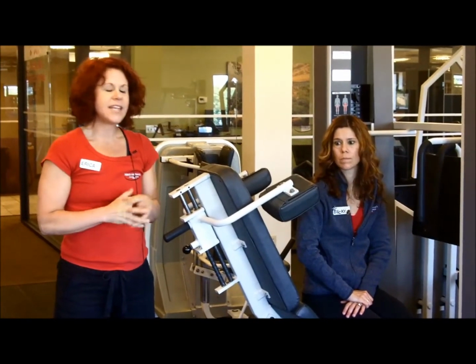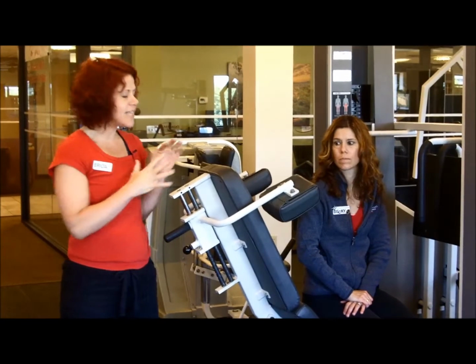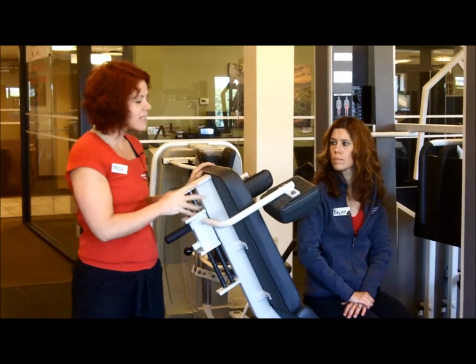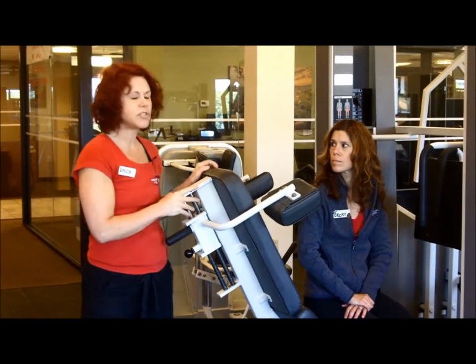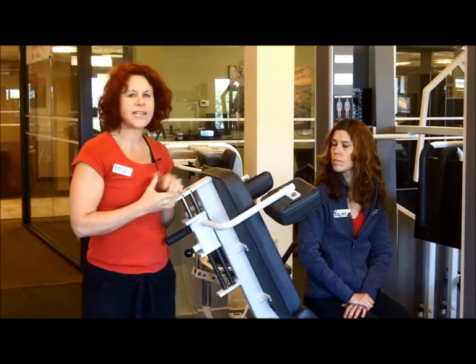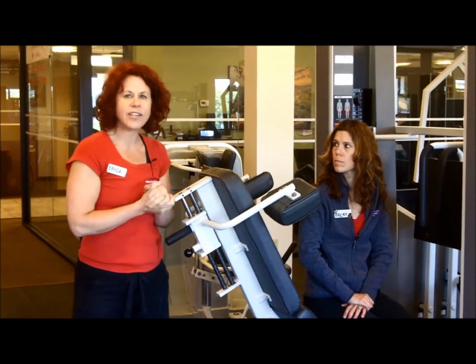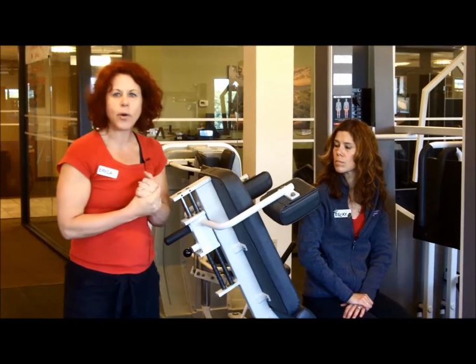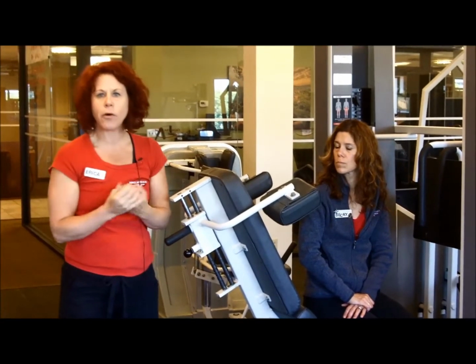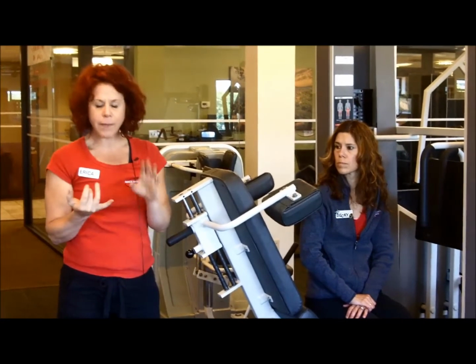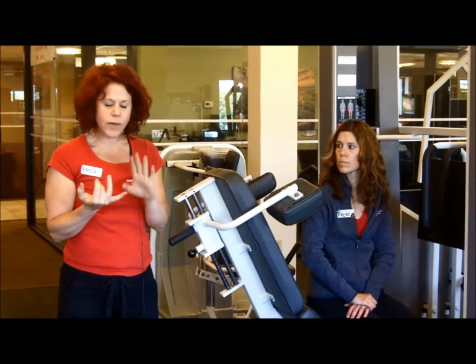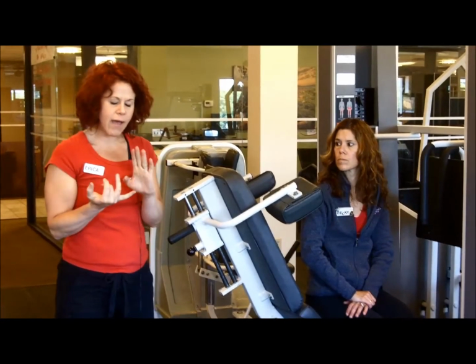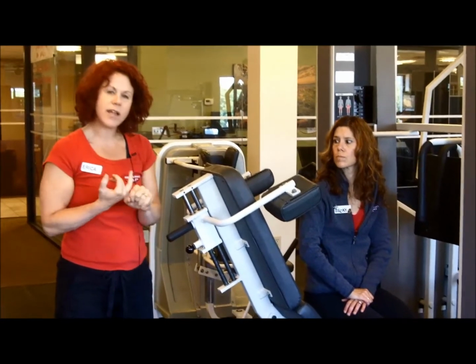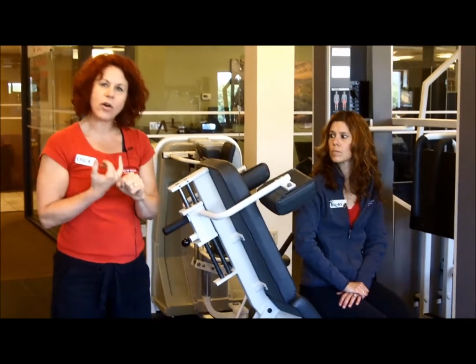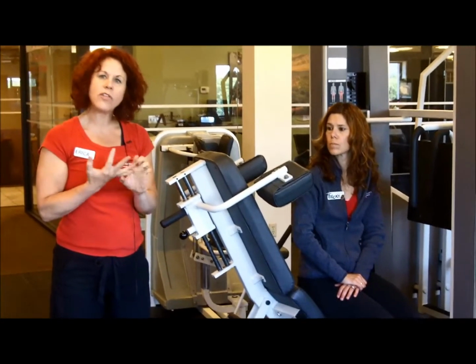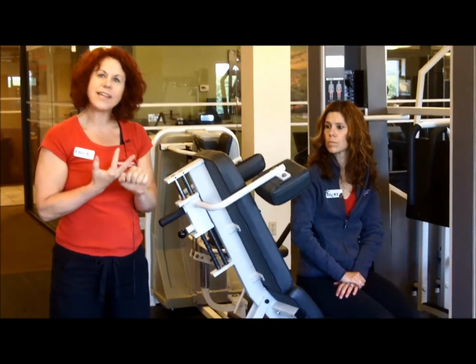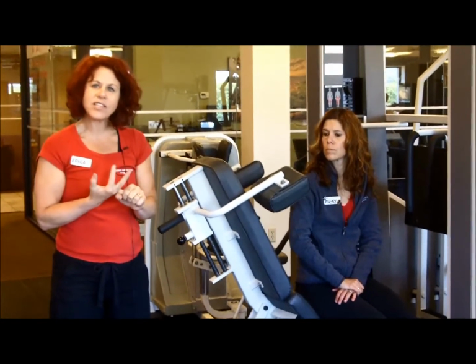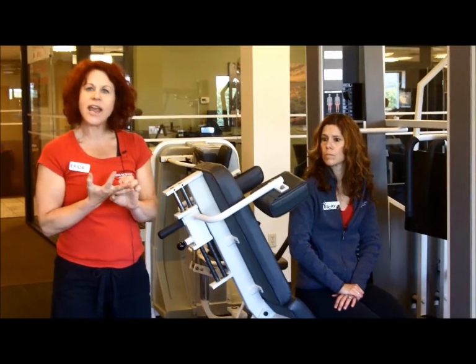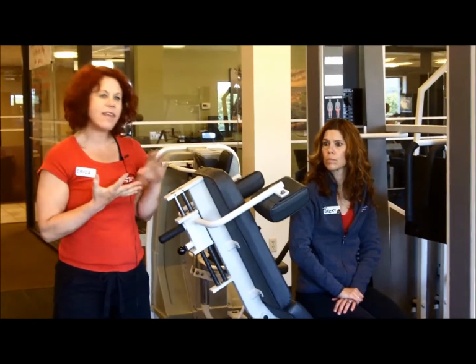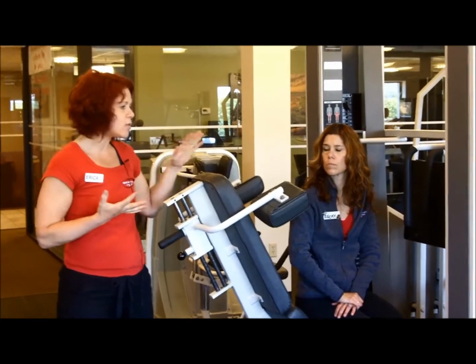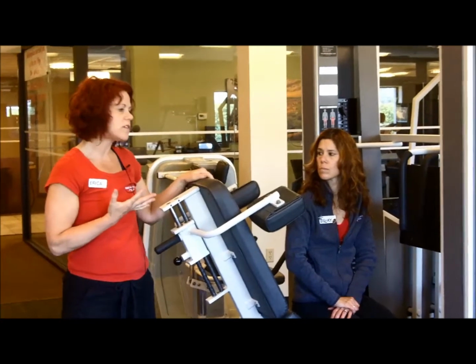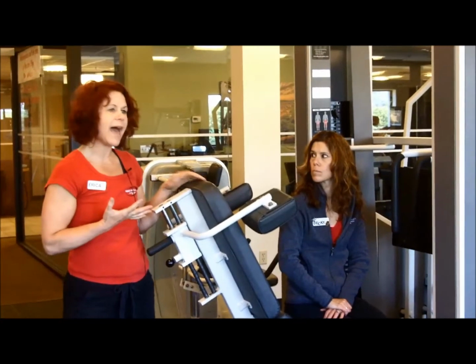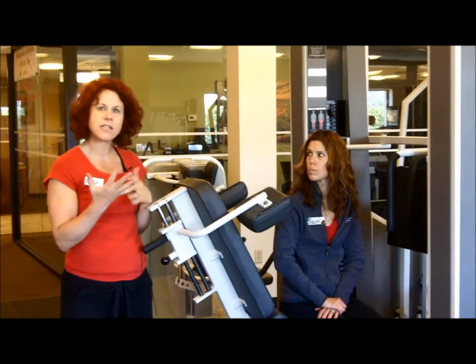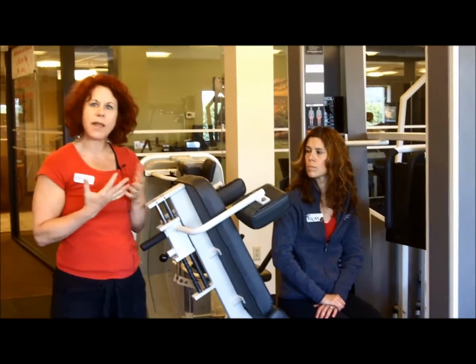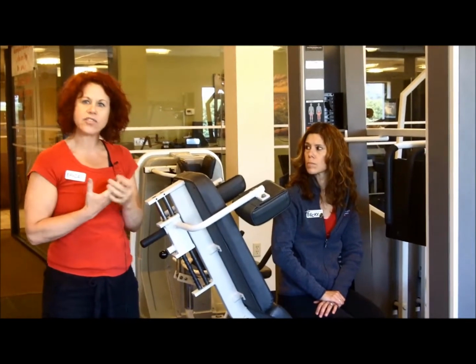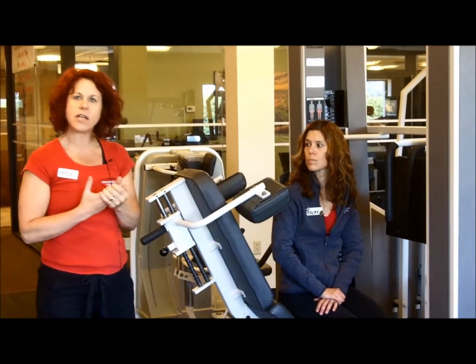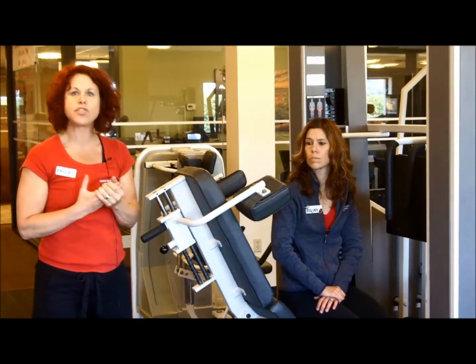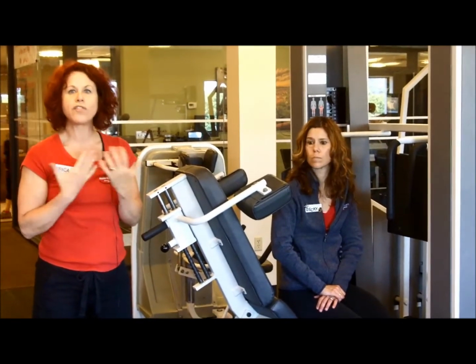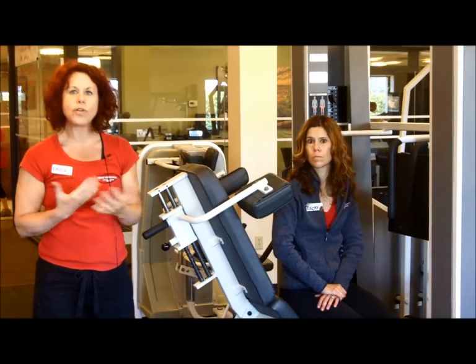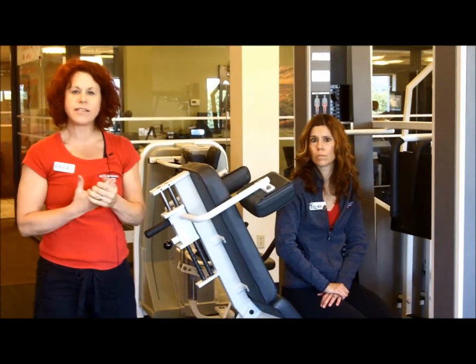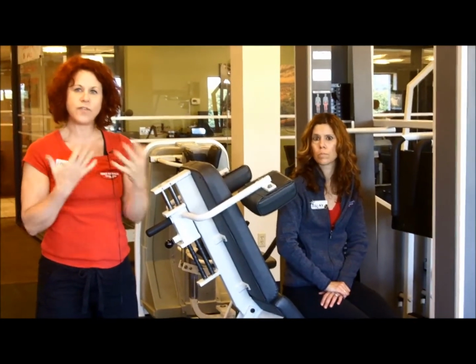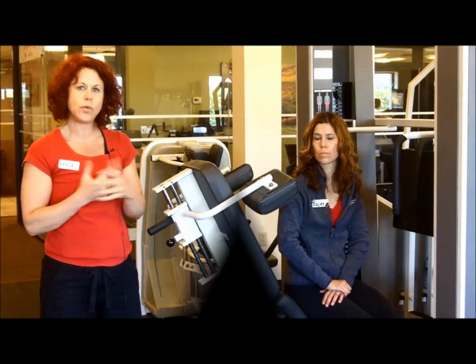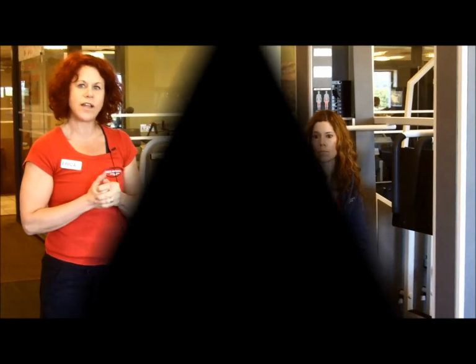This is an excellent machine to add to your program. We now have the leg curl, the leg extension, and this will also add some extra strength to your legs if you would like.